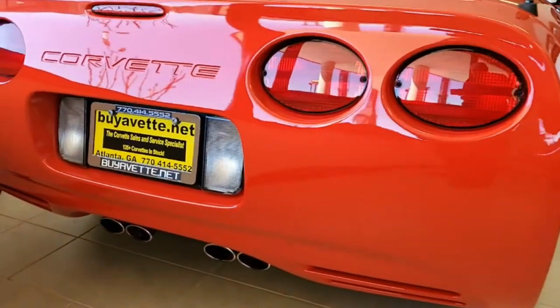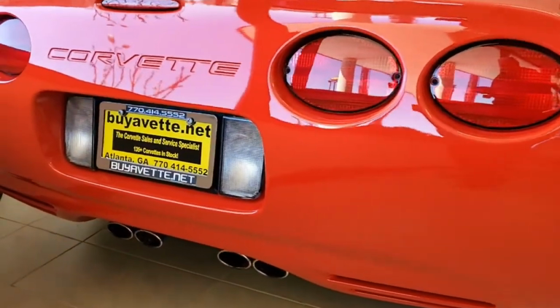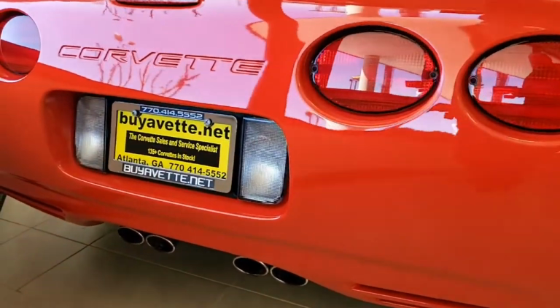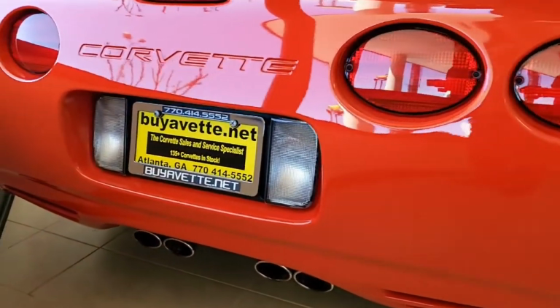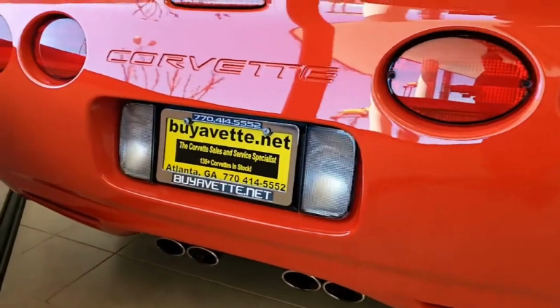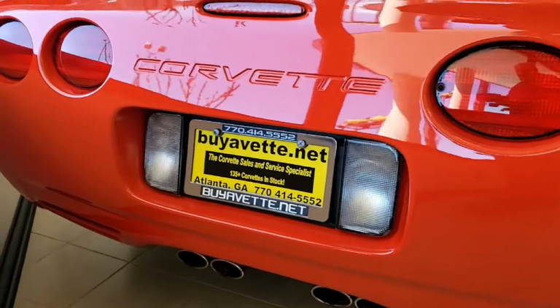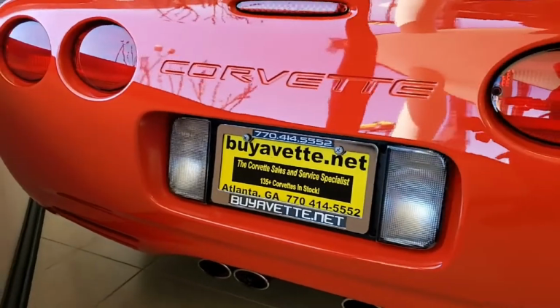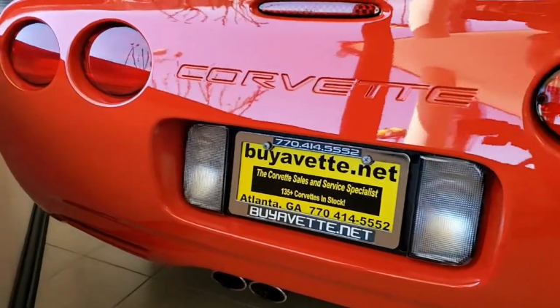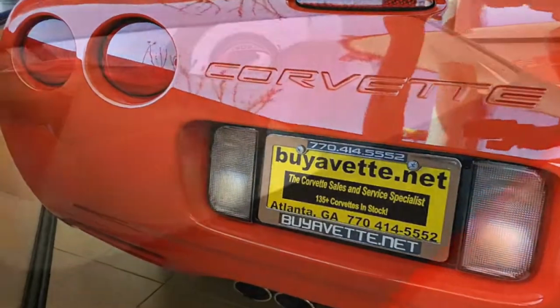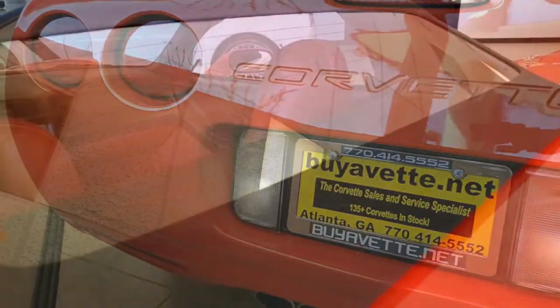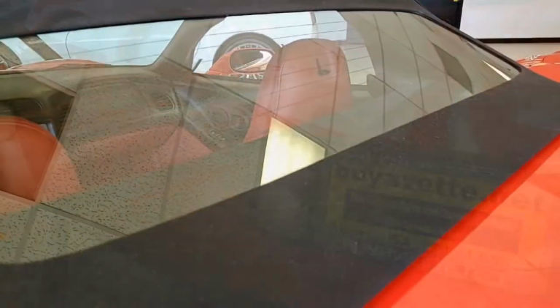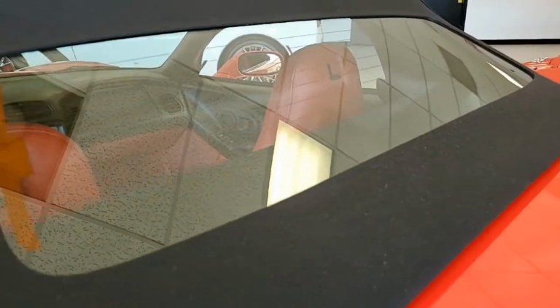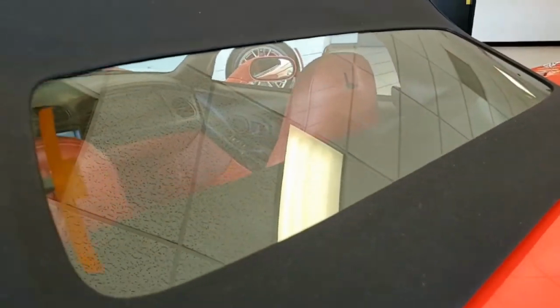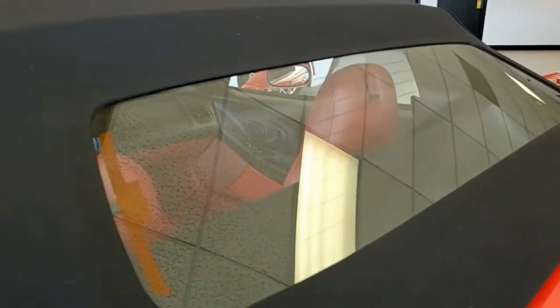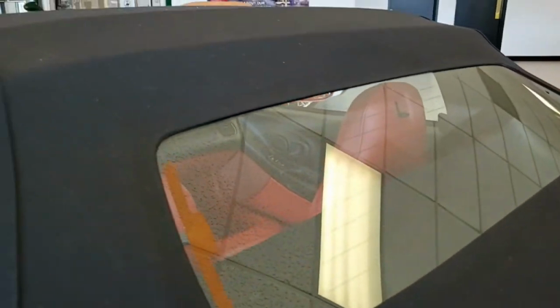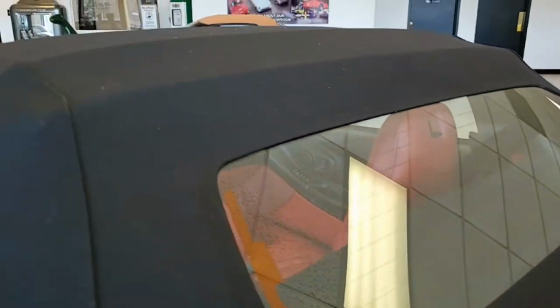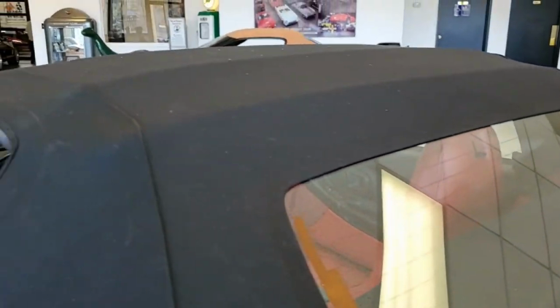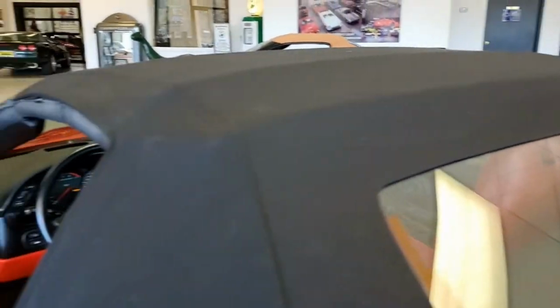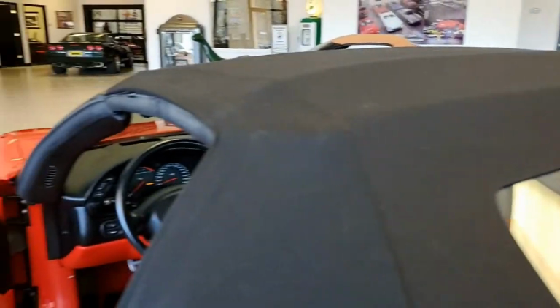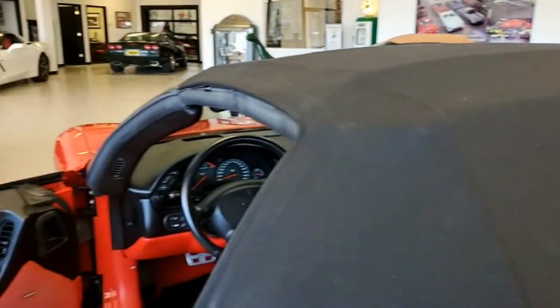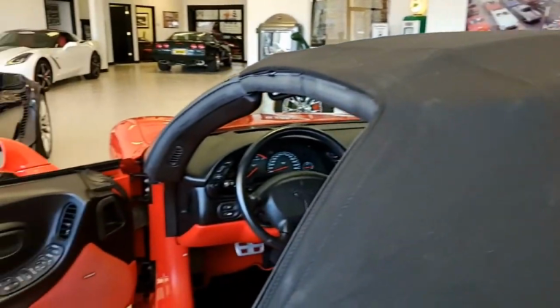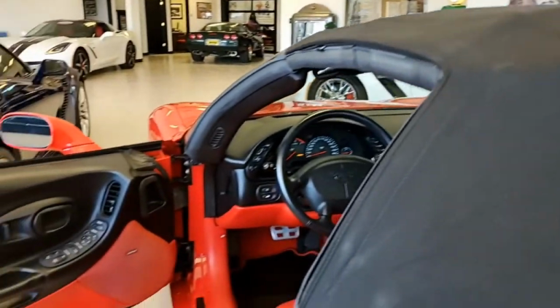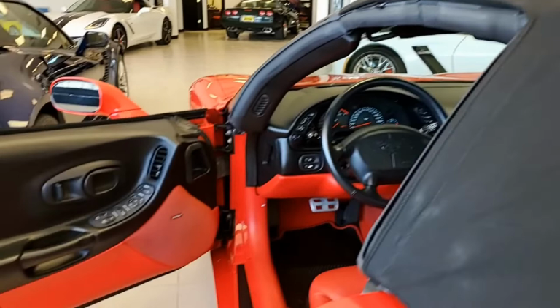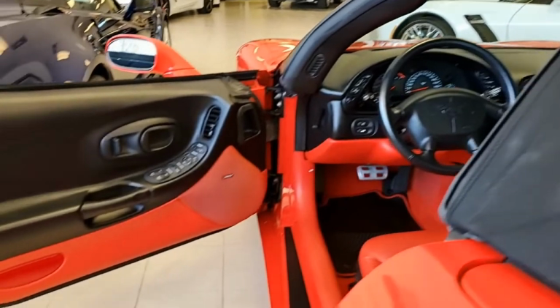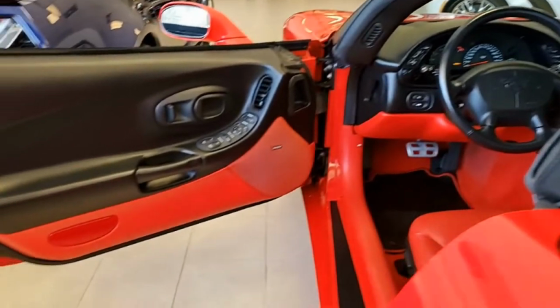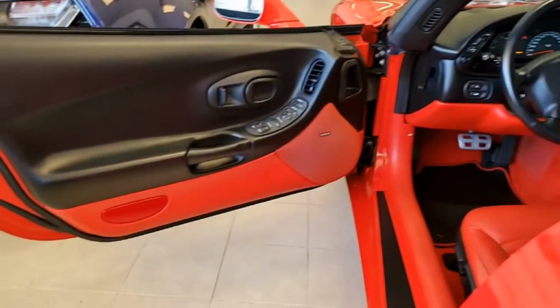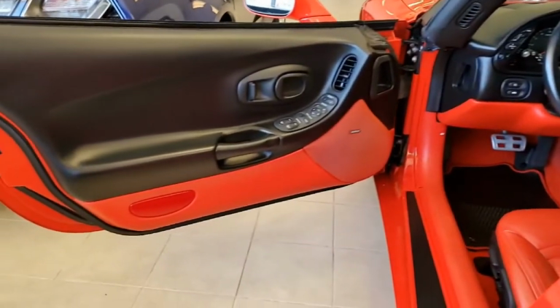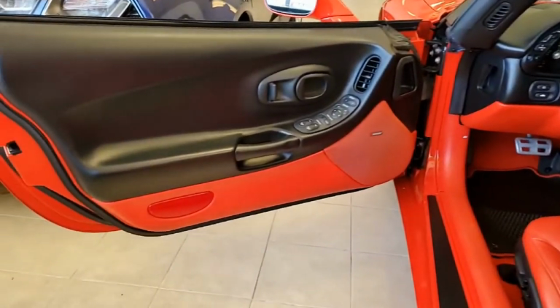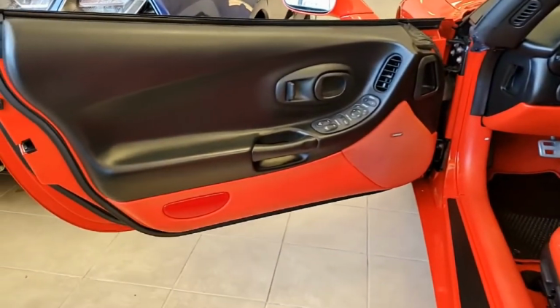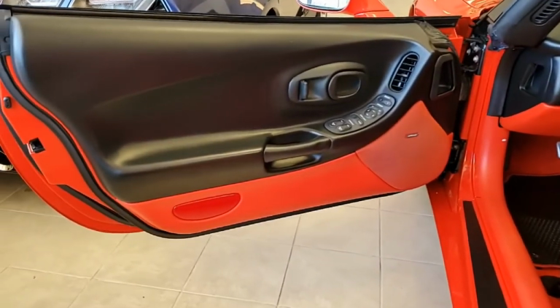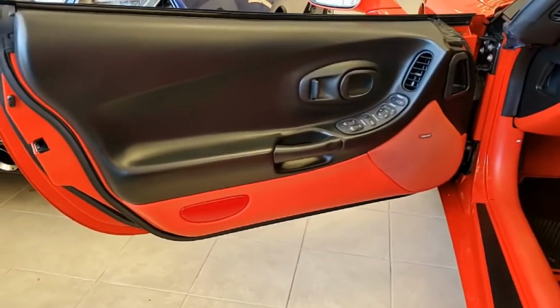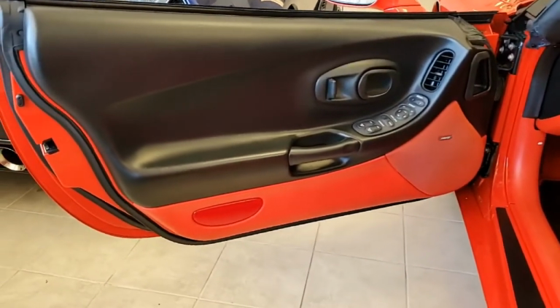And again, for this year it has that very rare red interior and shows very good factory leather seats, excellent steering wheel, excellent center console and door panels.